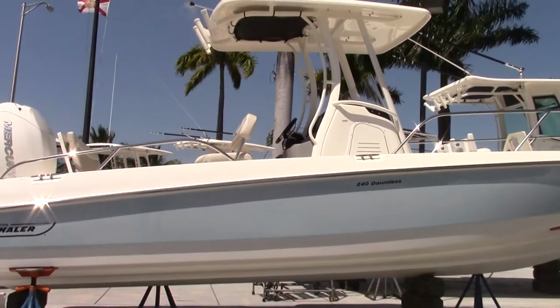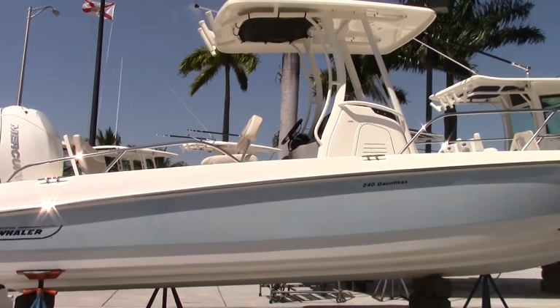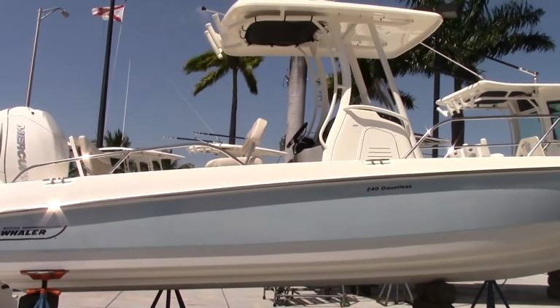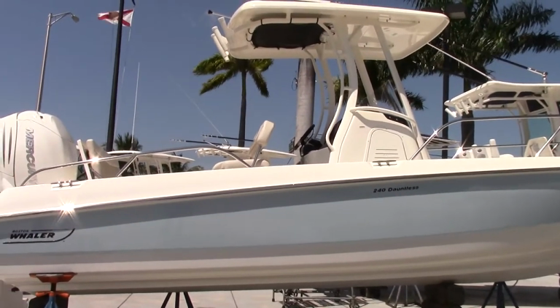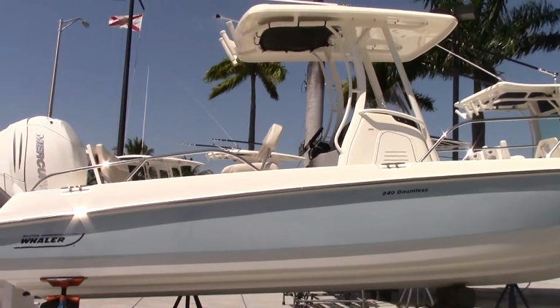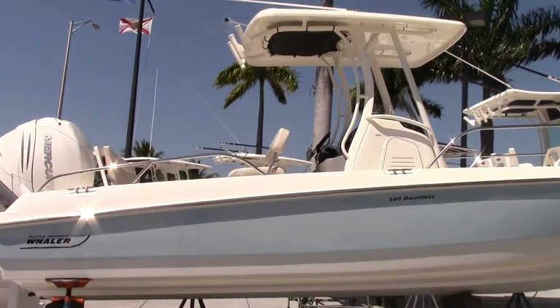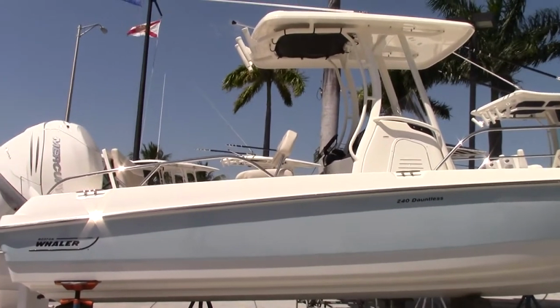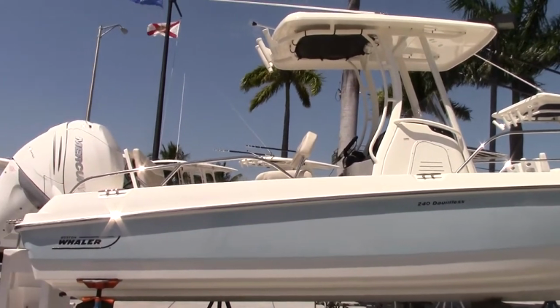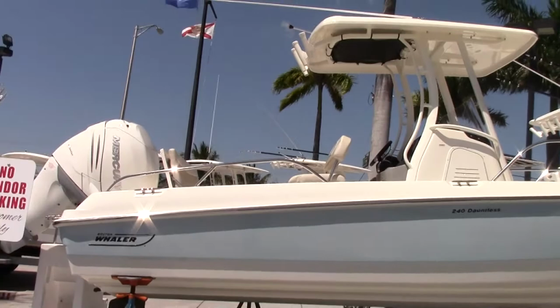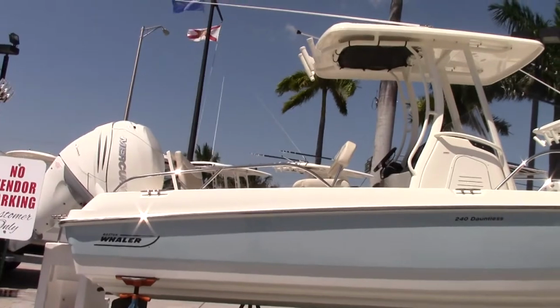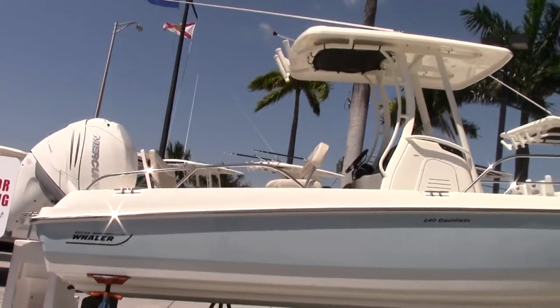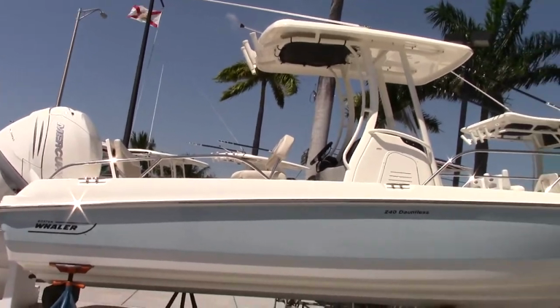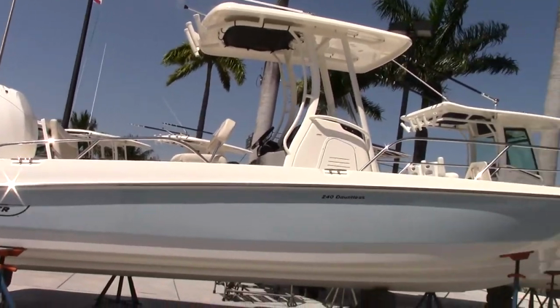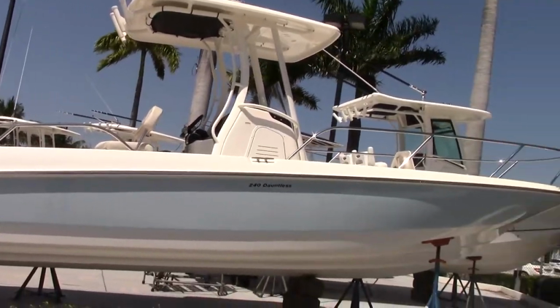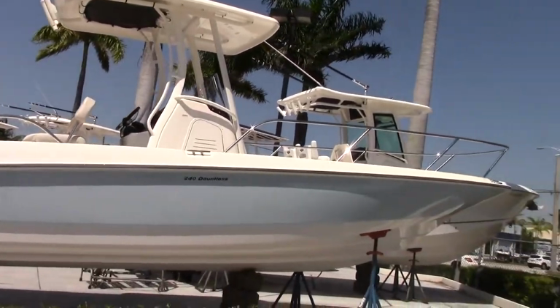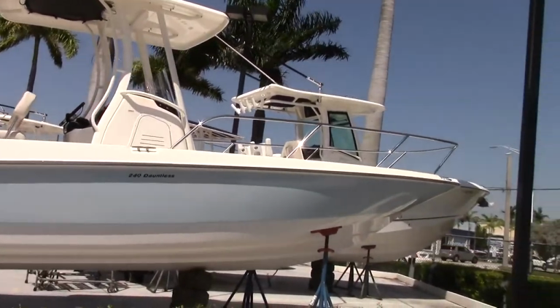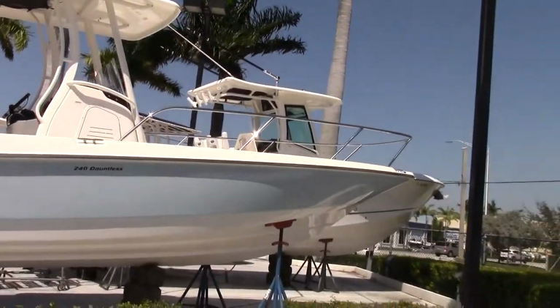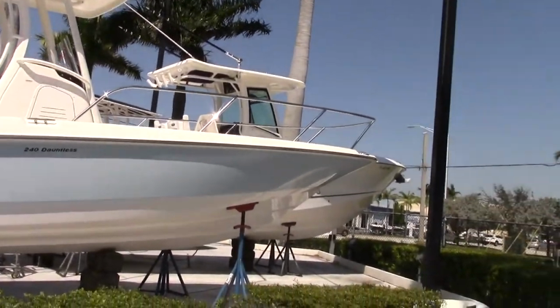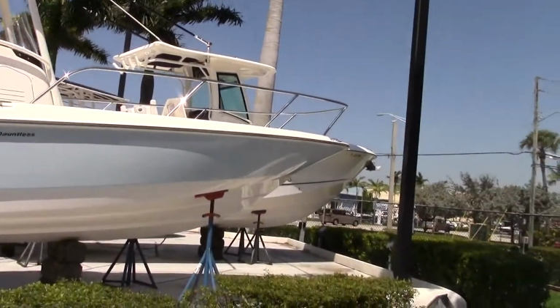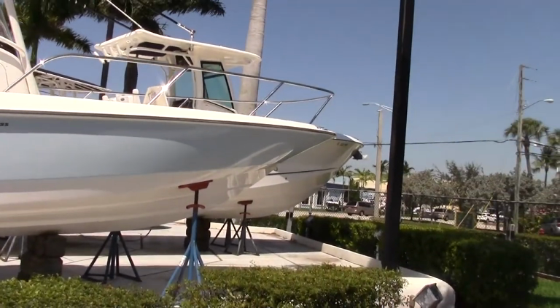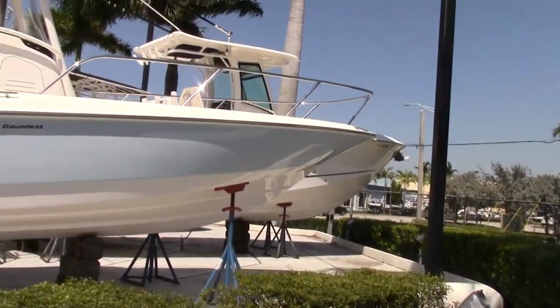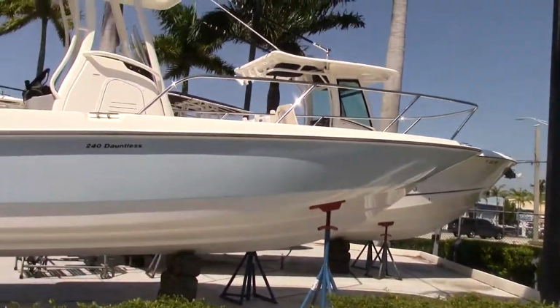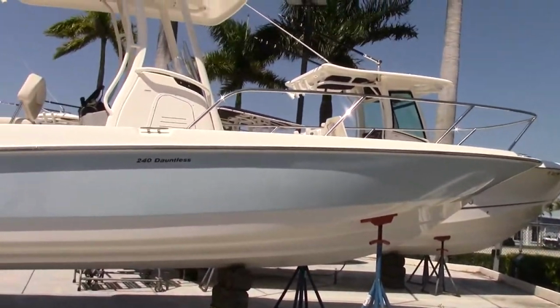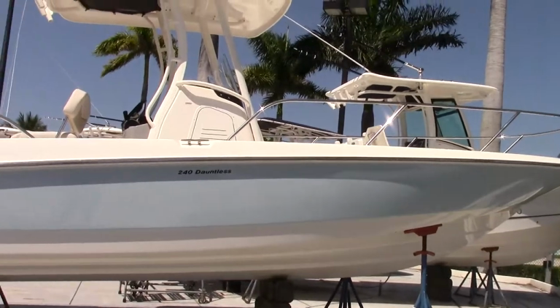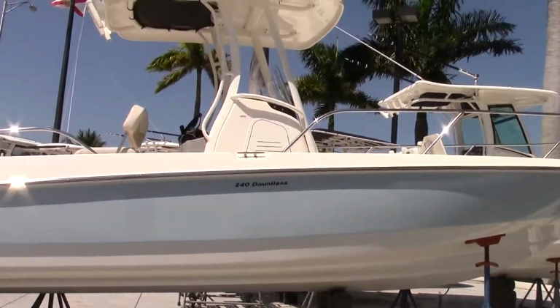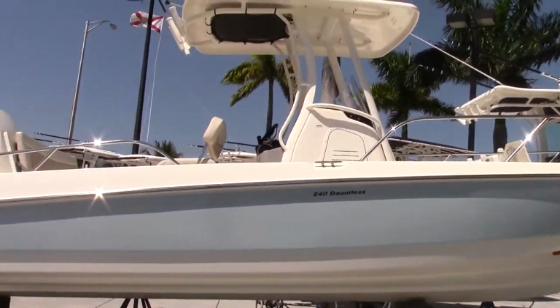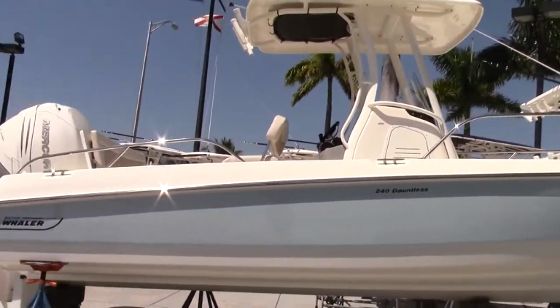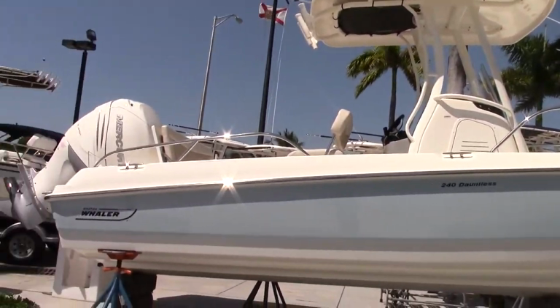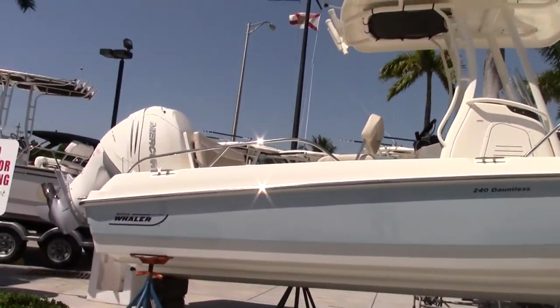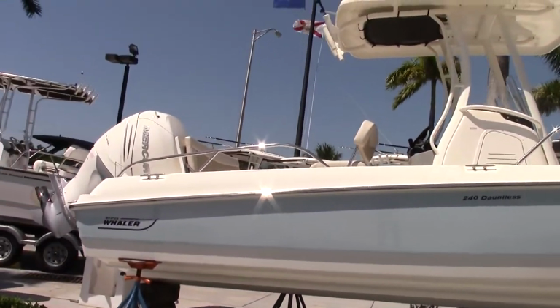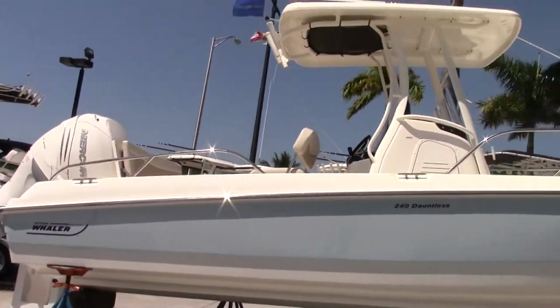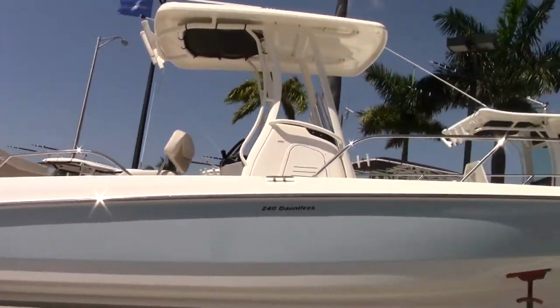Hello, this is Sean Quill with MarineMax in Pompano Beach, Florida. We are looking at the 2017 Boston Whaler 240 Dauntless with a beautiful blue hull, as you can see.